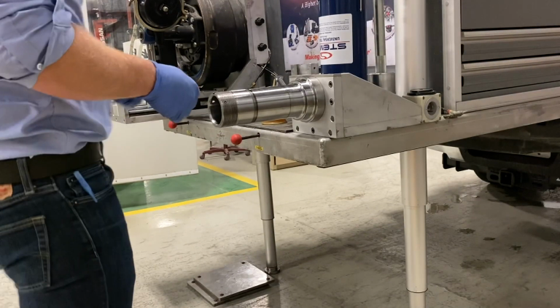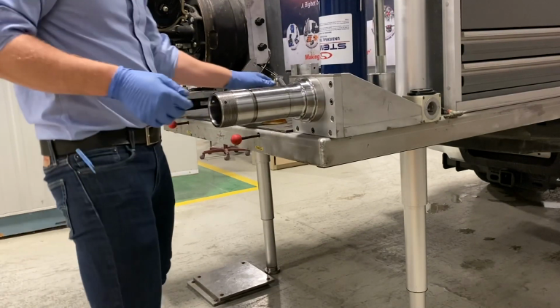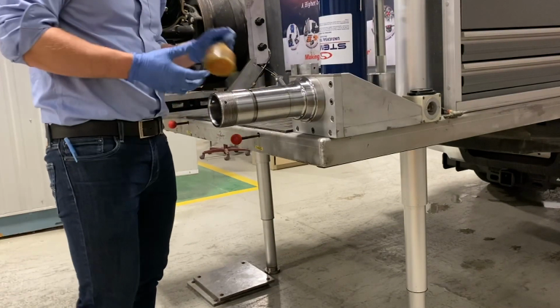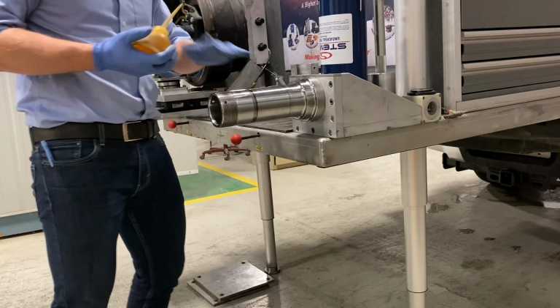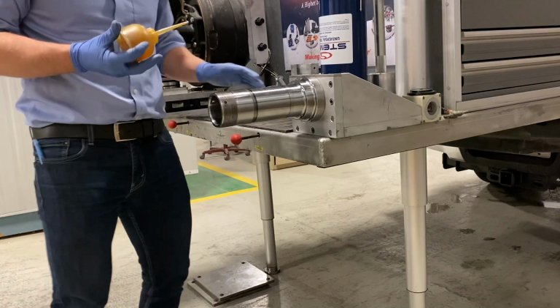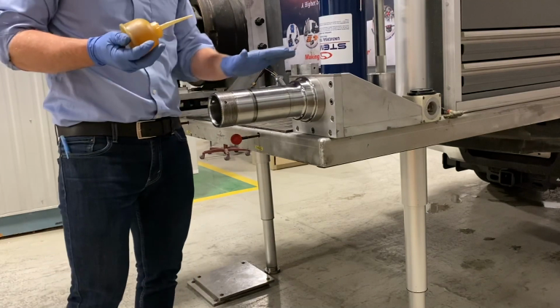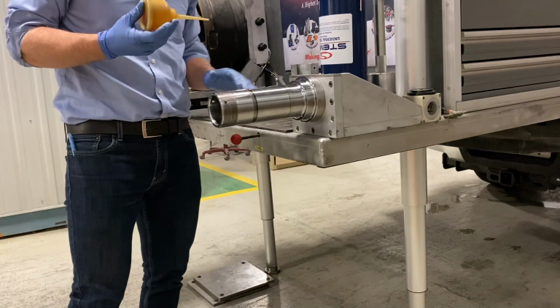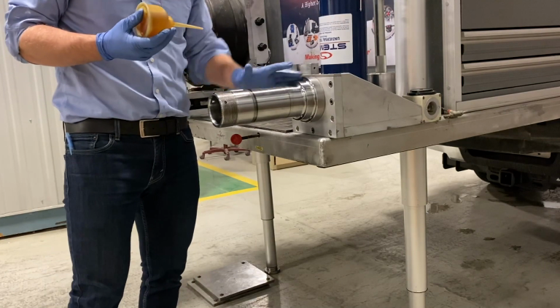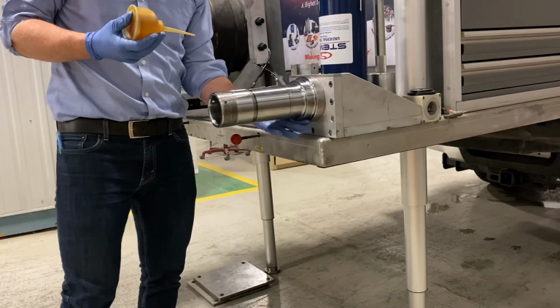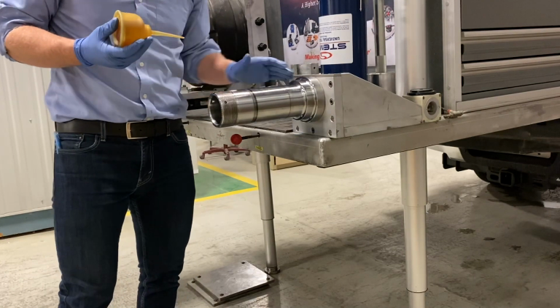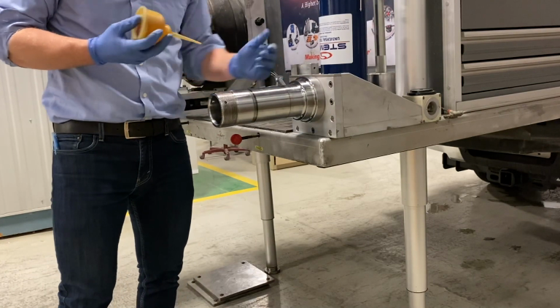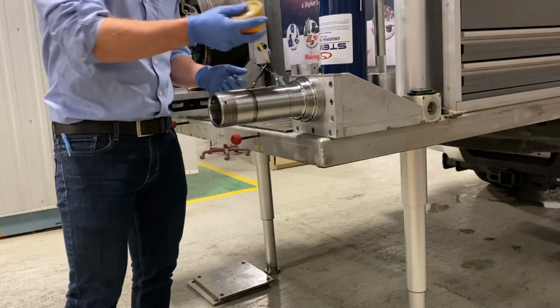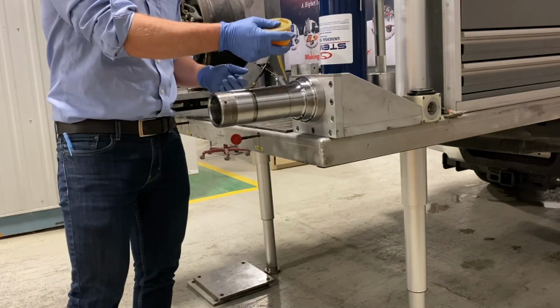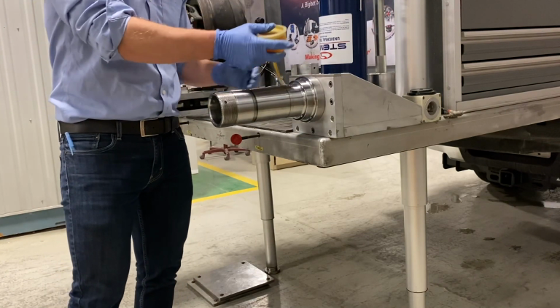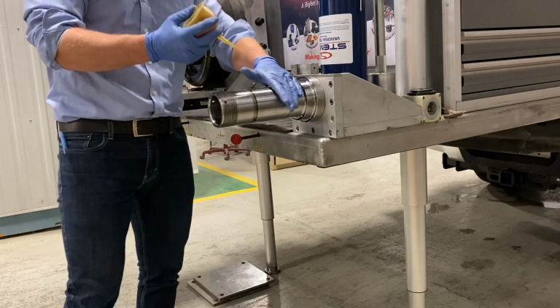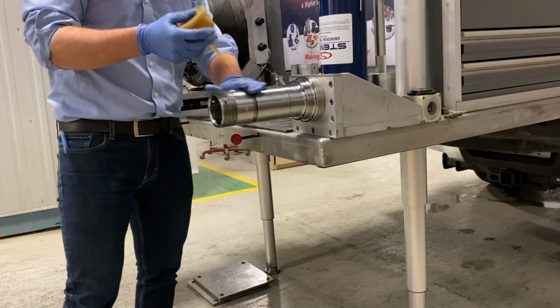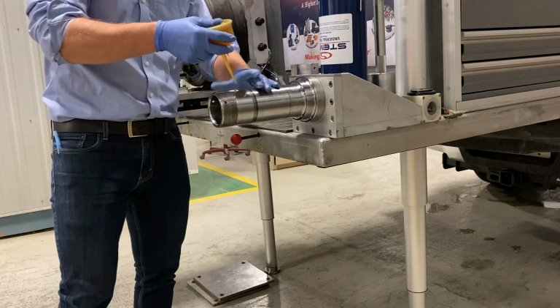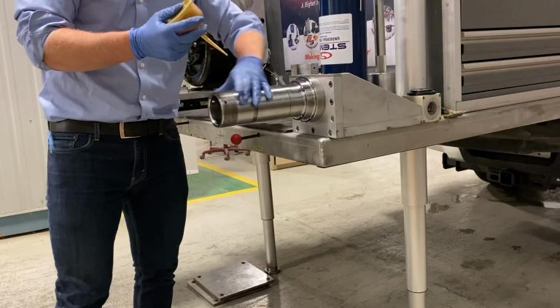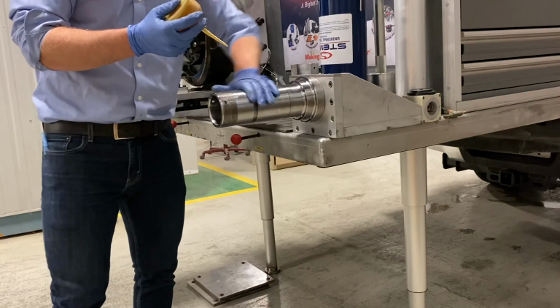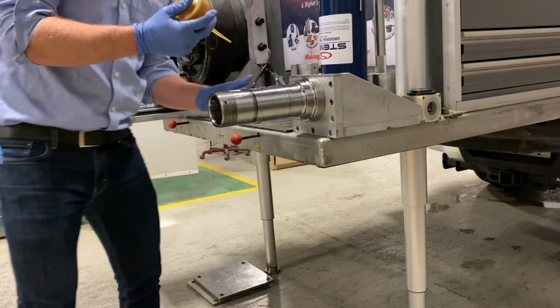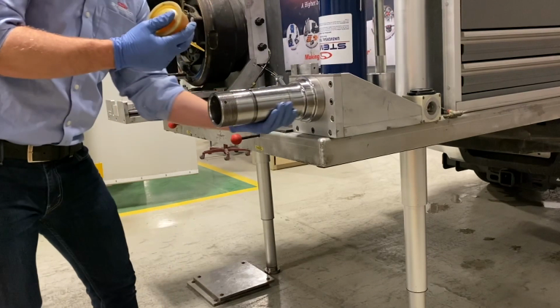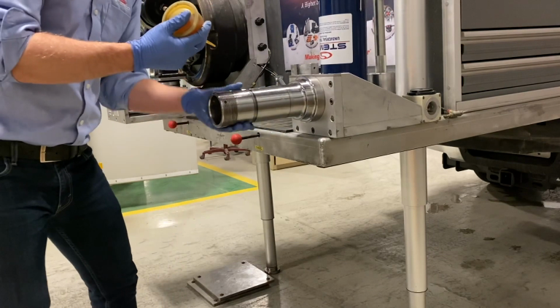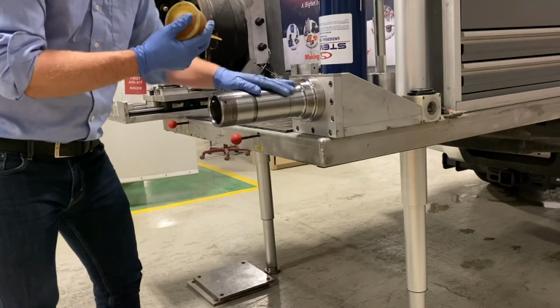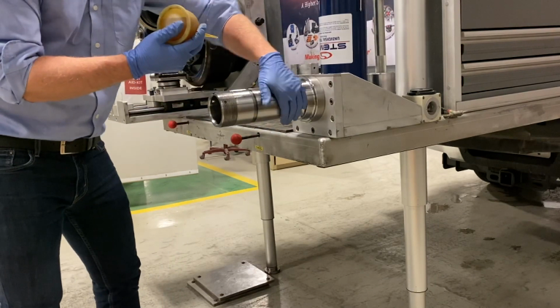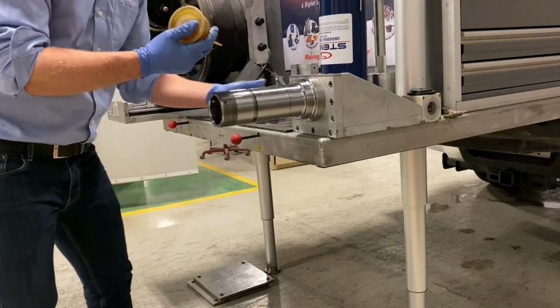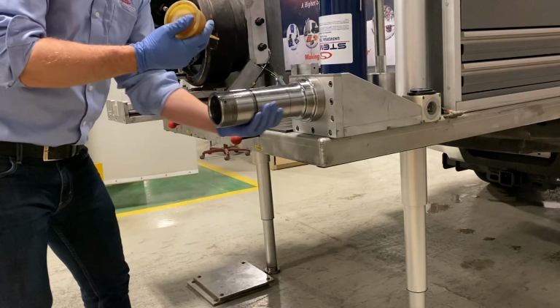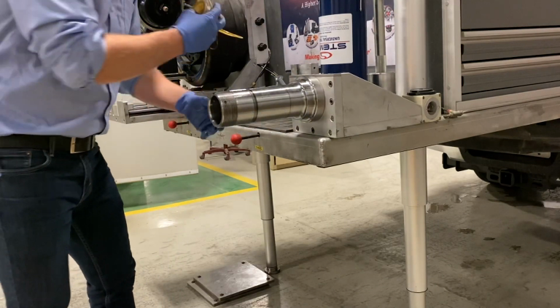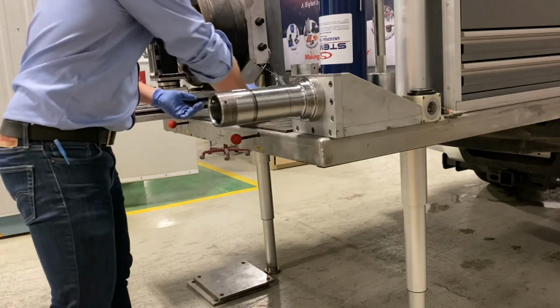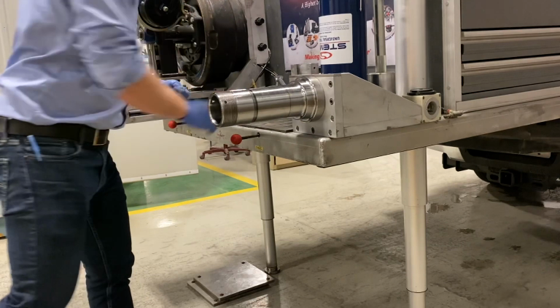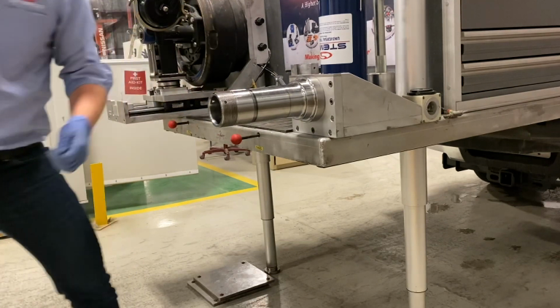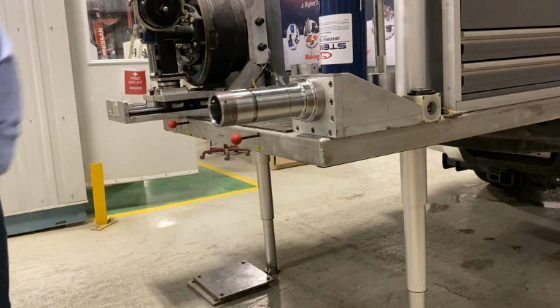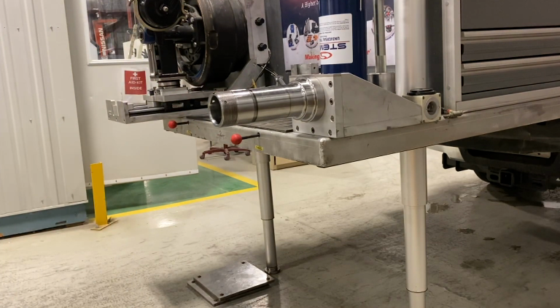To get everything rolling, the spindle's clean, everything's been checked to make sure there's no burrs or high spots. We're going to lubricate the spindle. There is no need to lubricate the seal if you don't want to, but I'm going to just to make it a little easier.